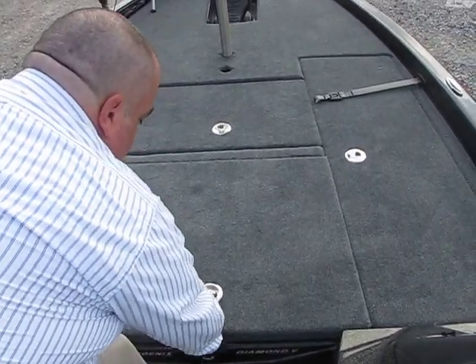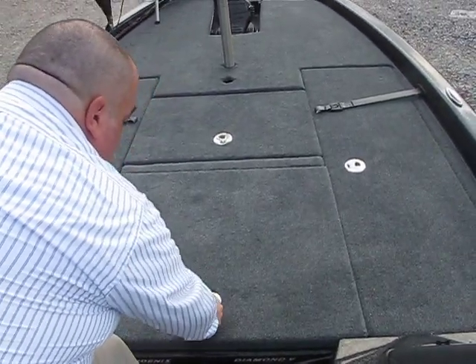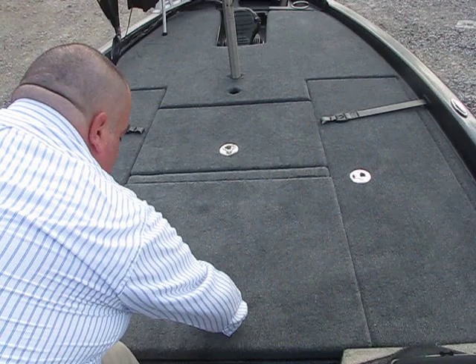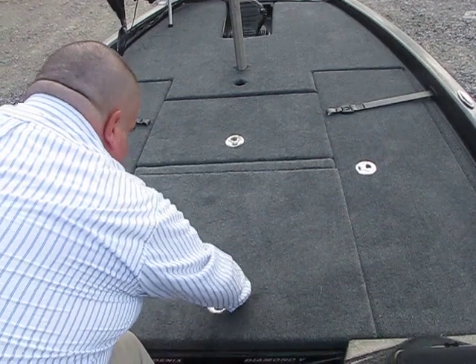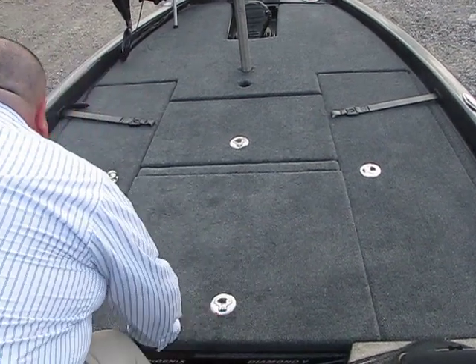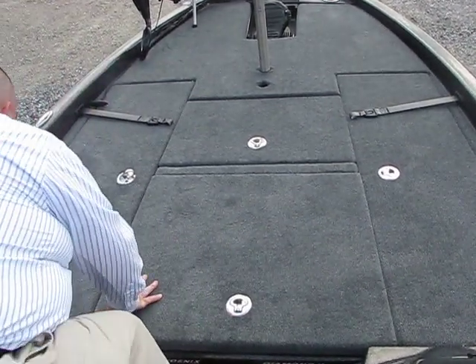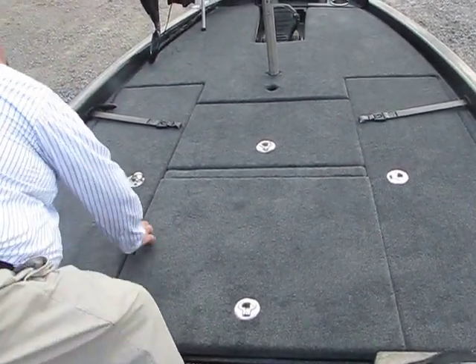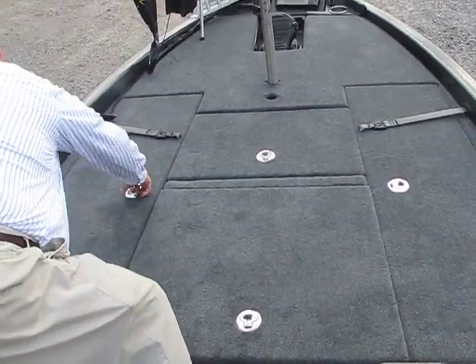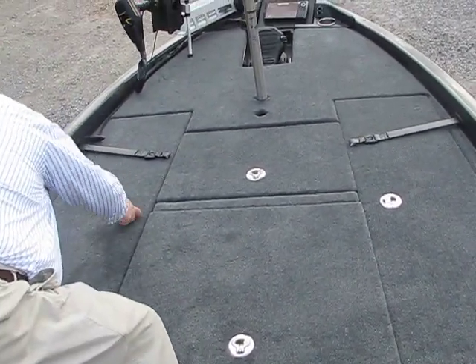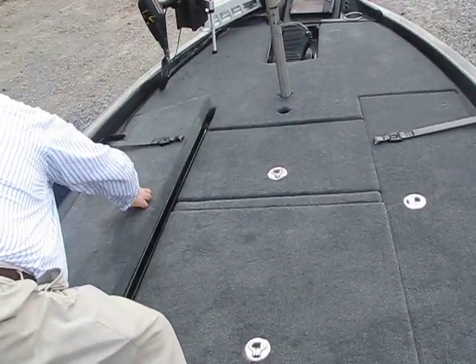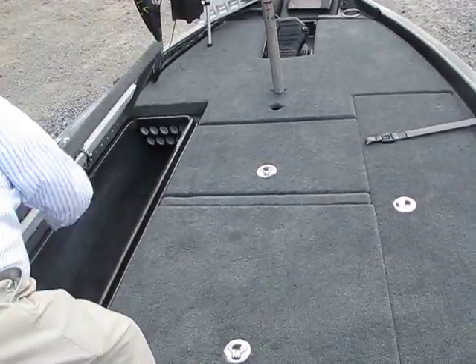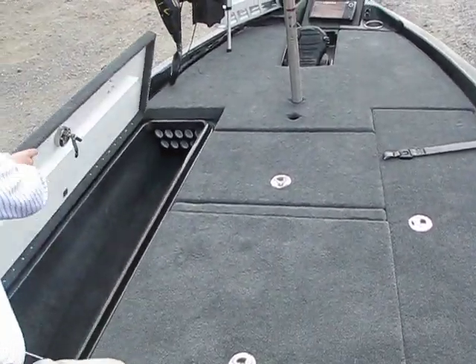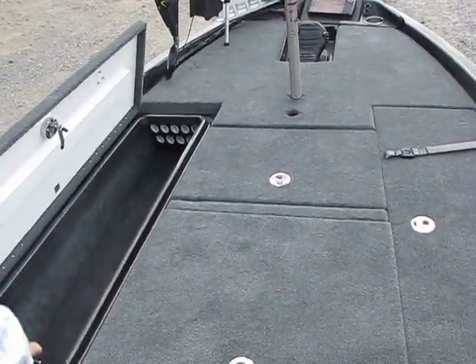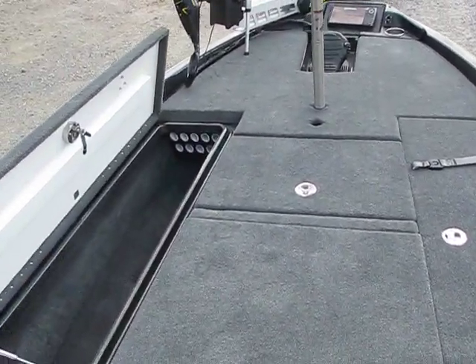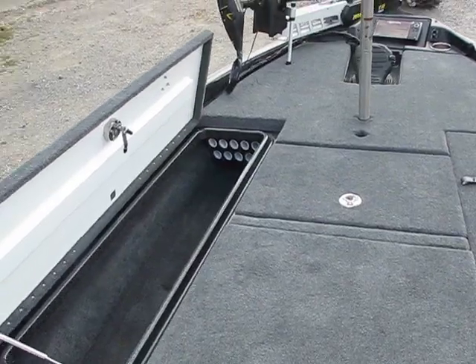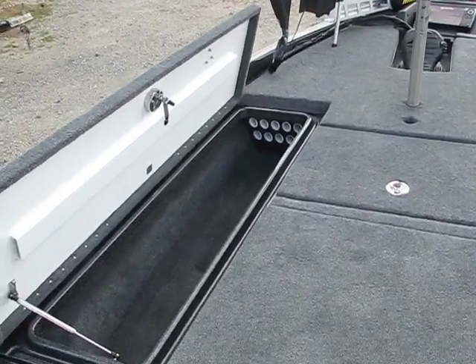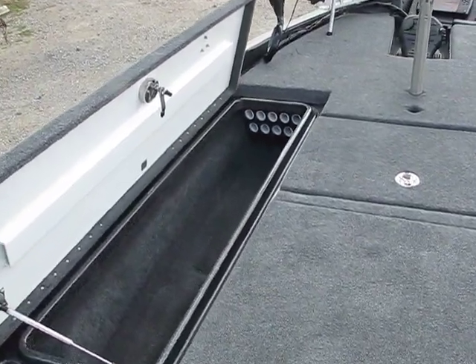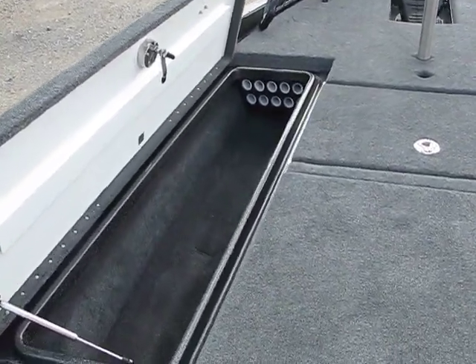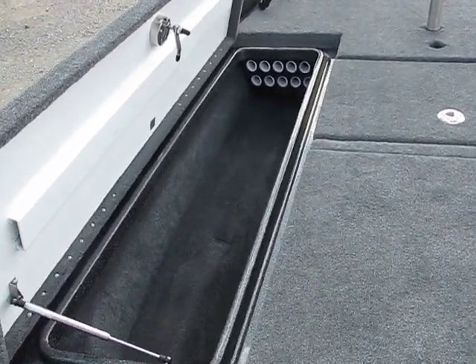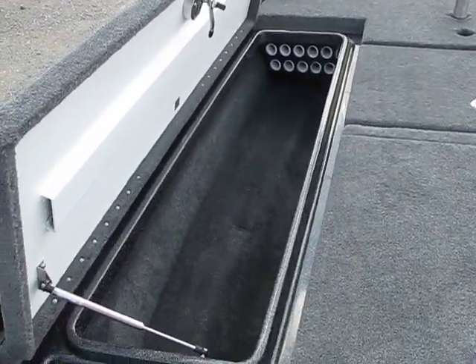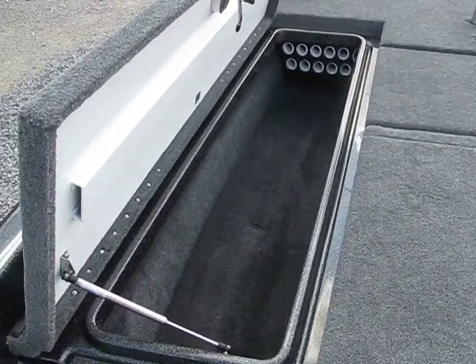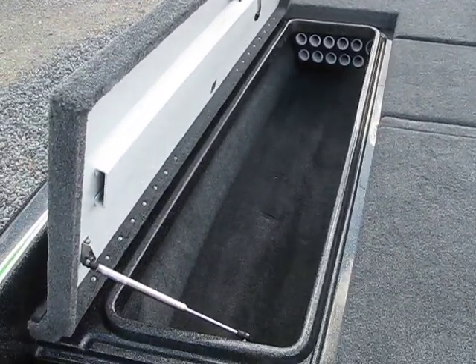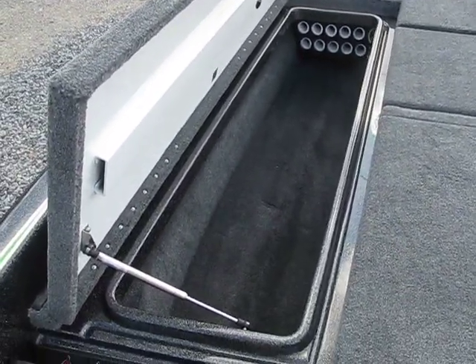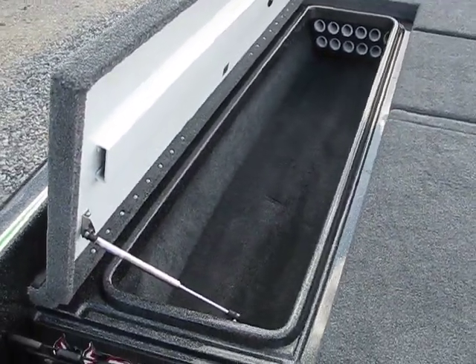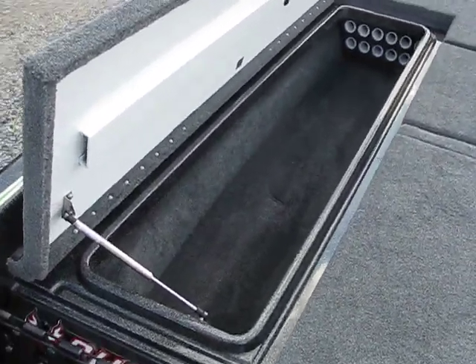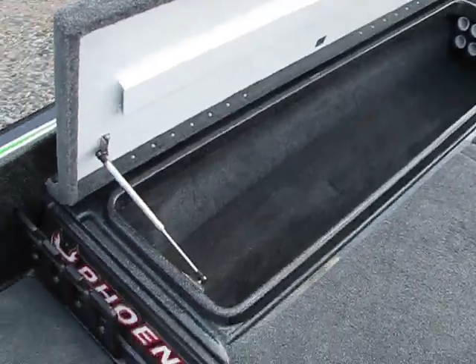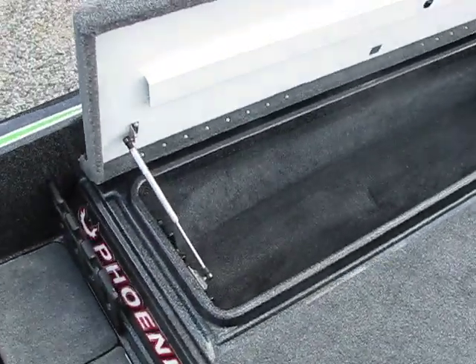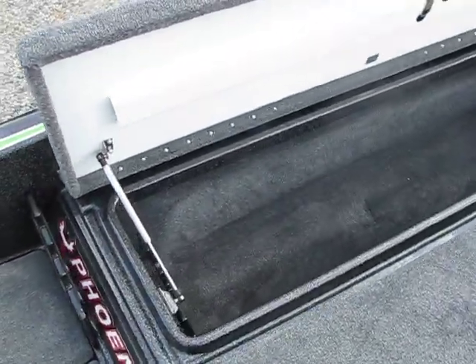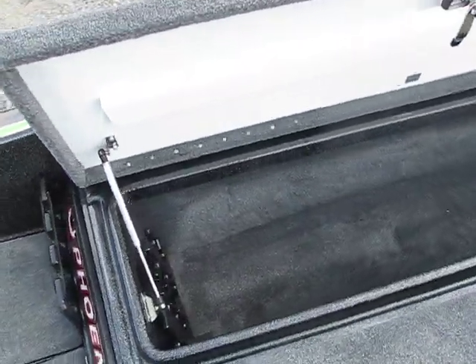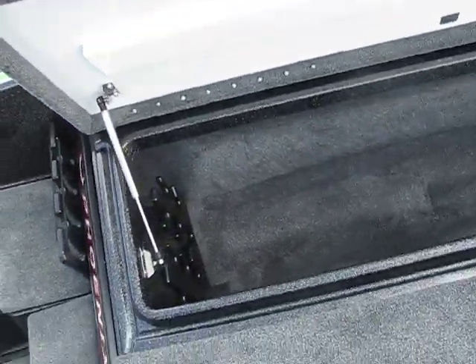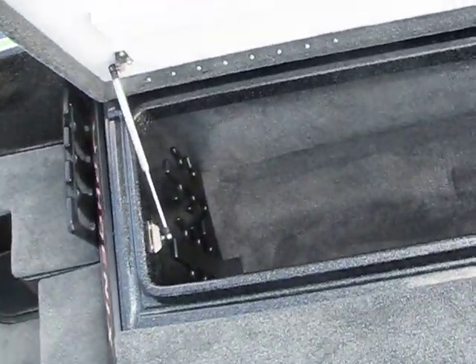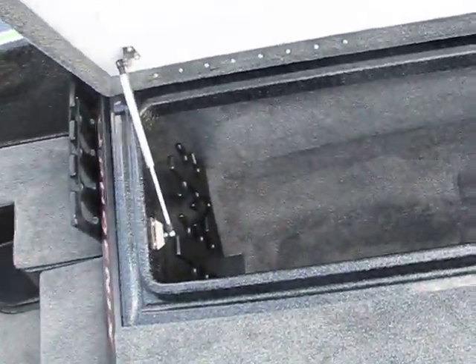See how quietly that closed. Your 12-hole rod organizer right here — plenty of space for all your rods. Look at all that space!